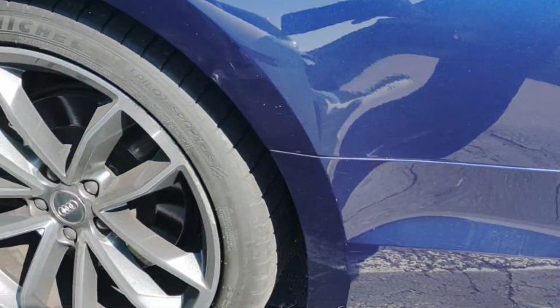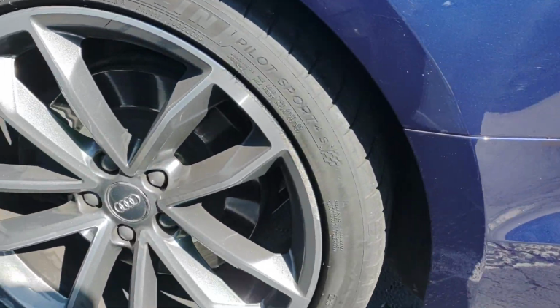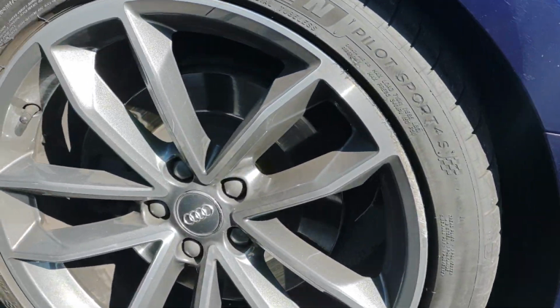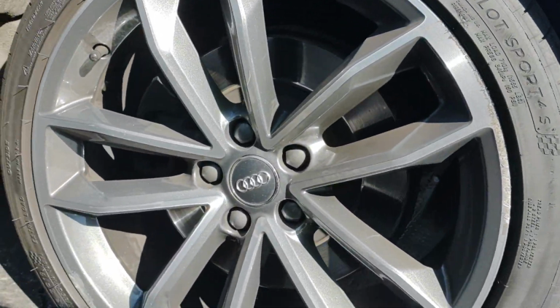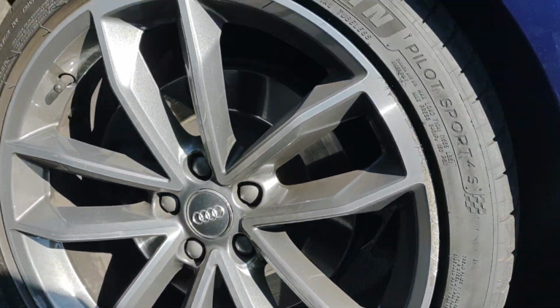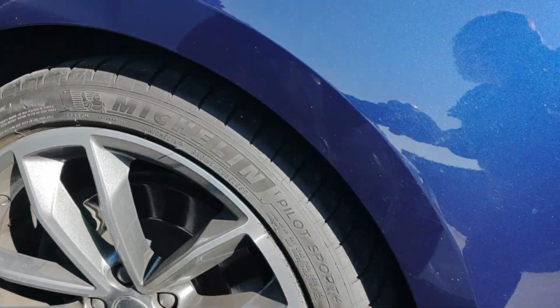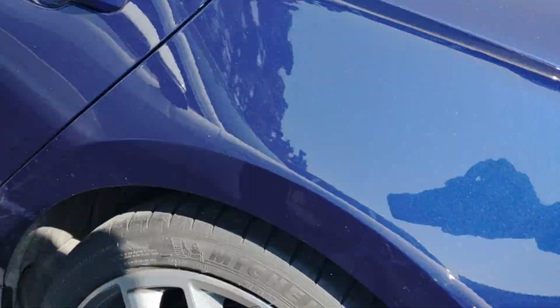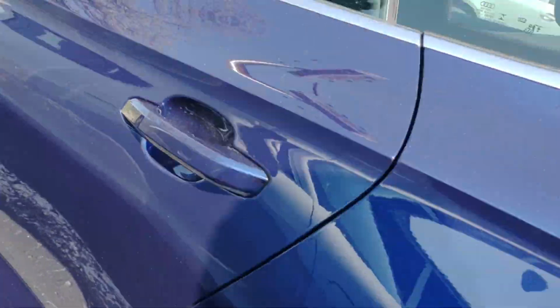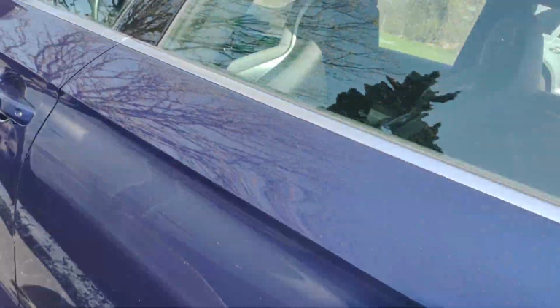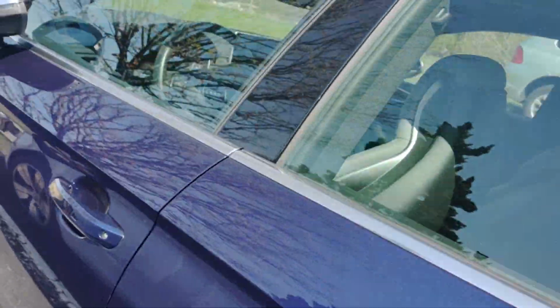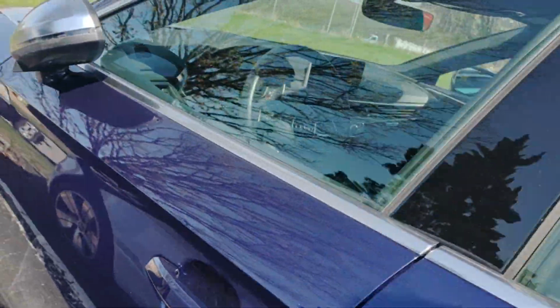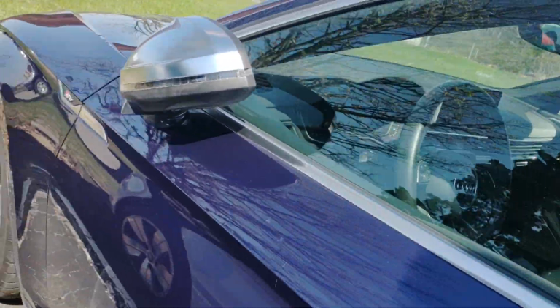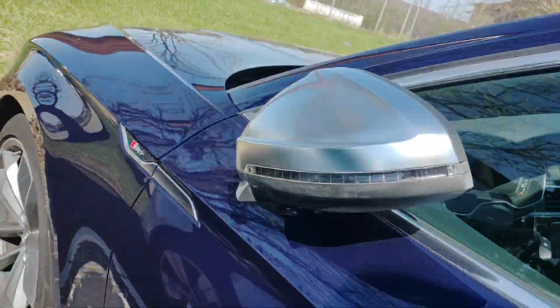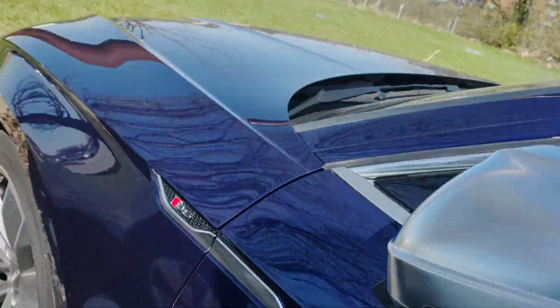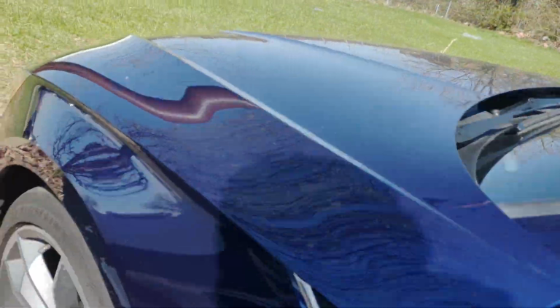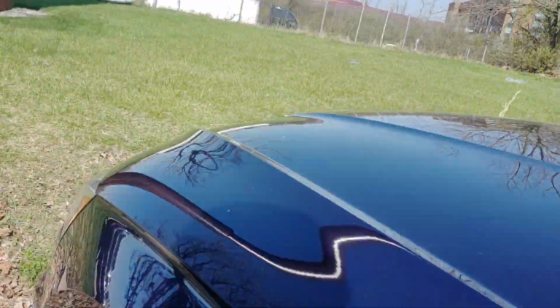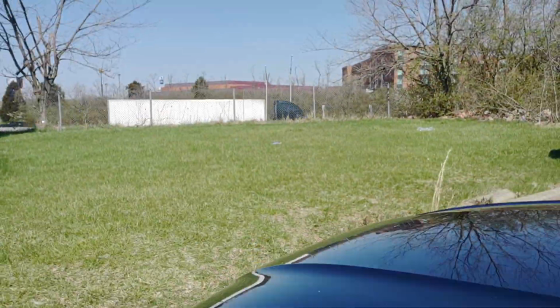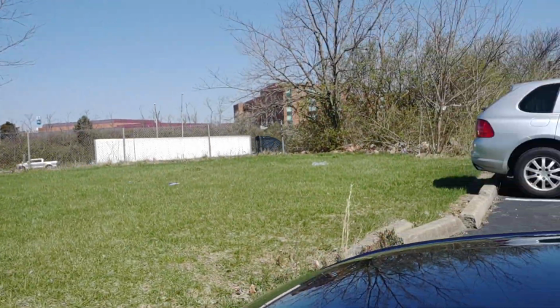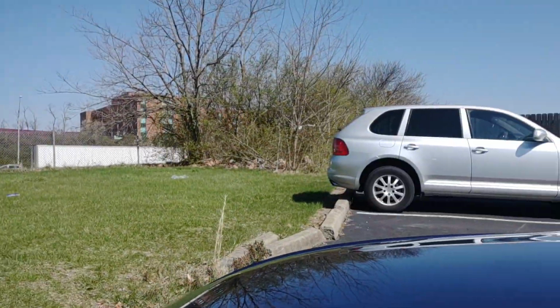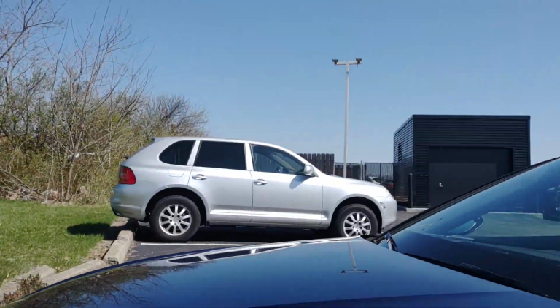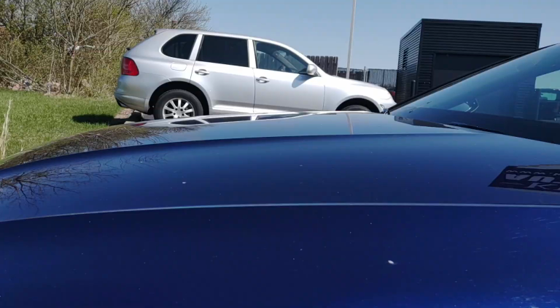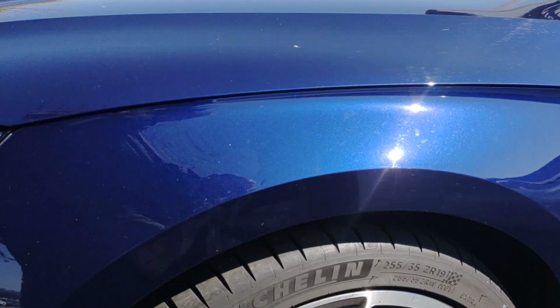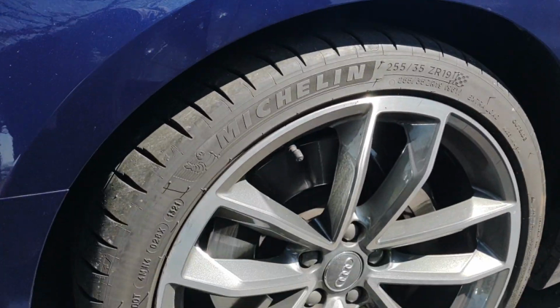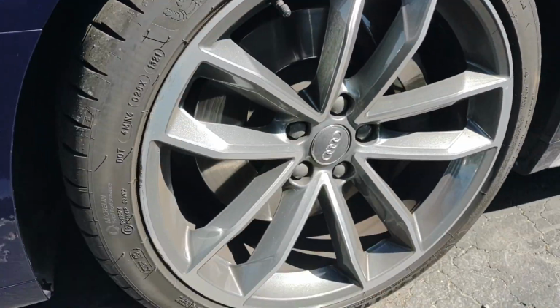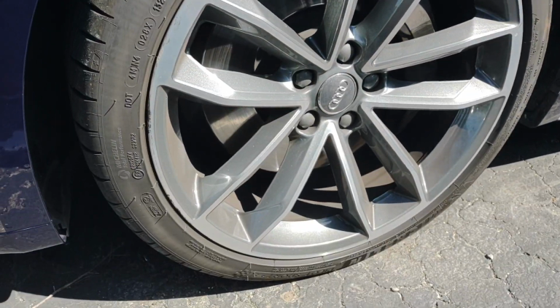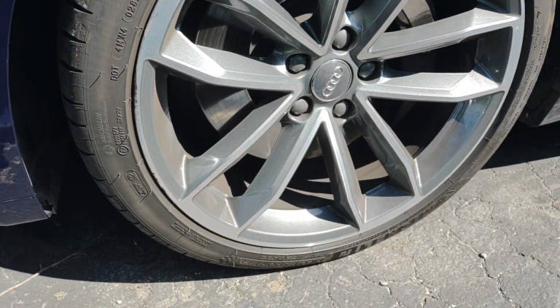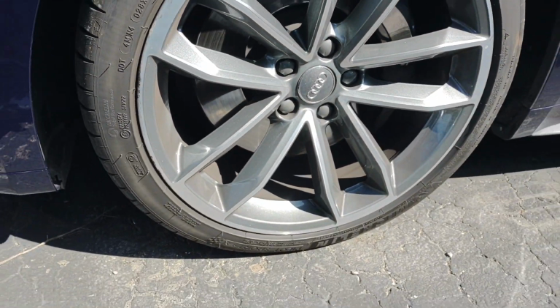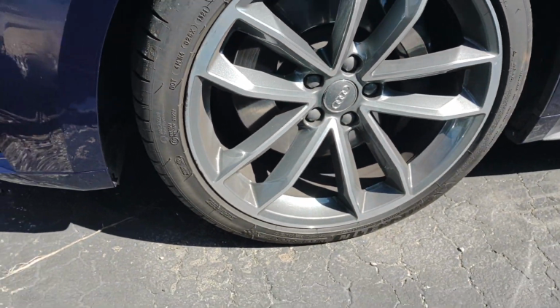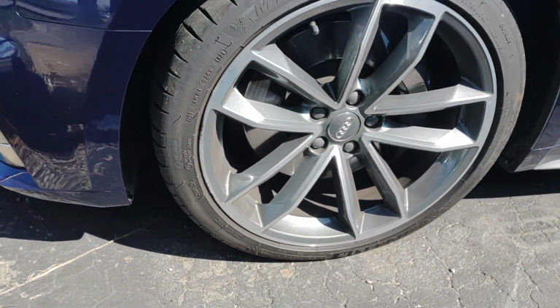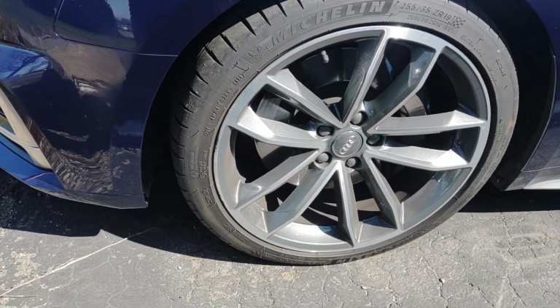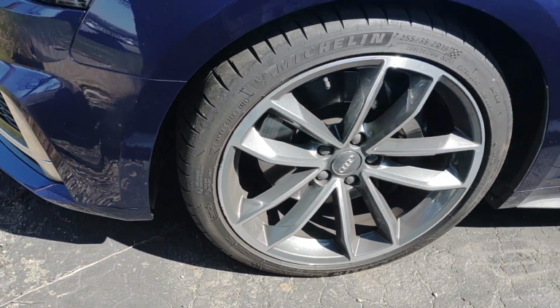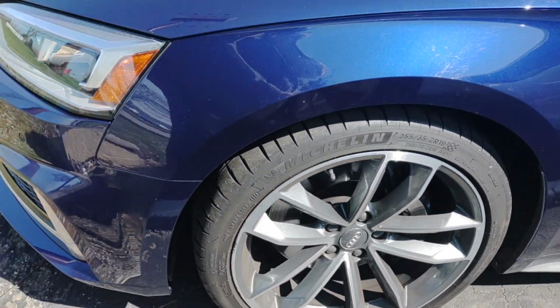People have been asking about the wheel or tire design. It looks like it's Michelin Pilot Sport tires. Just kind of show you the wheel design.